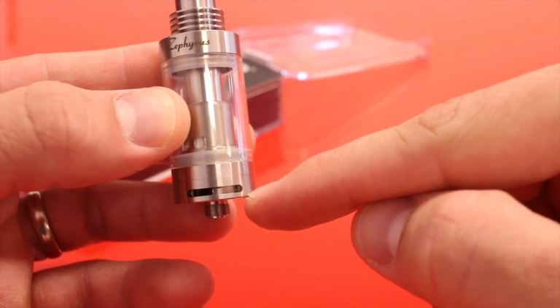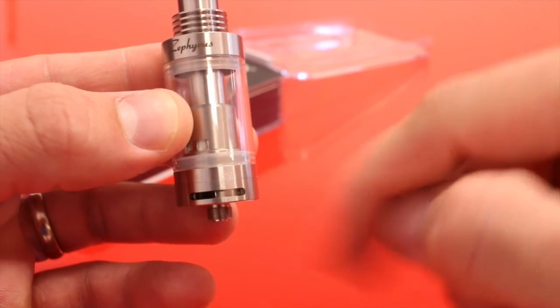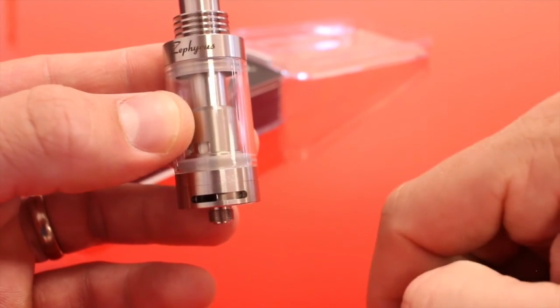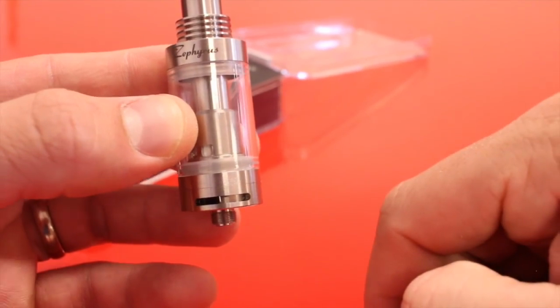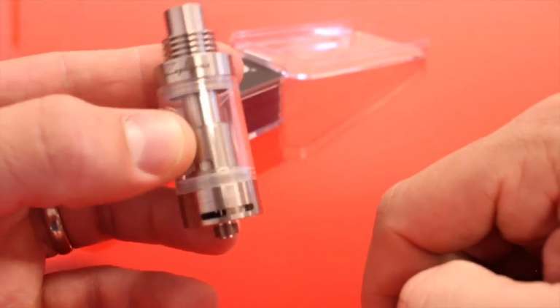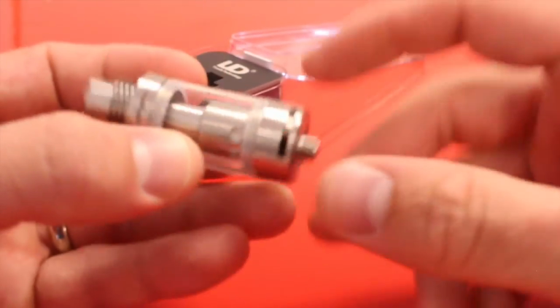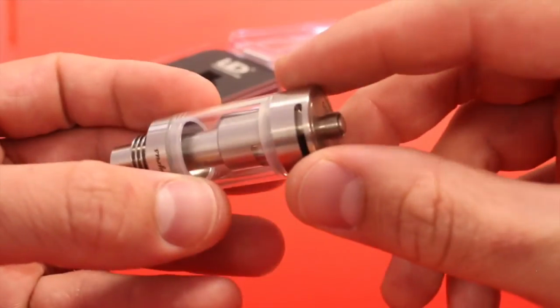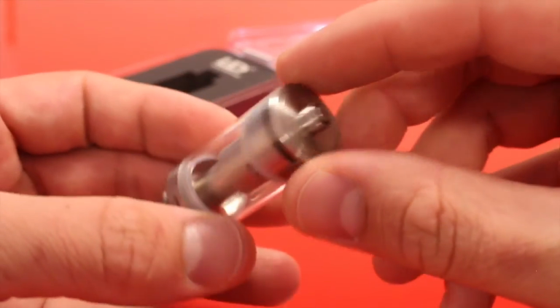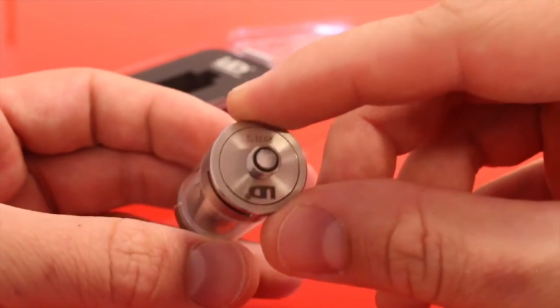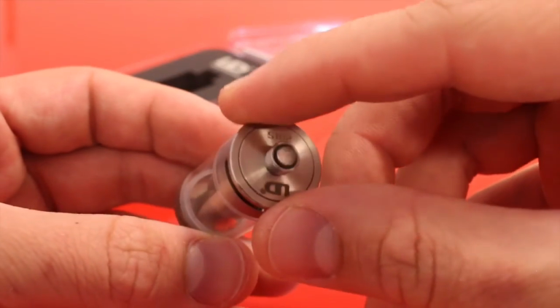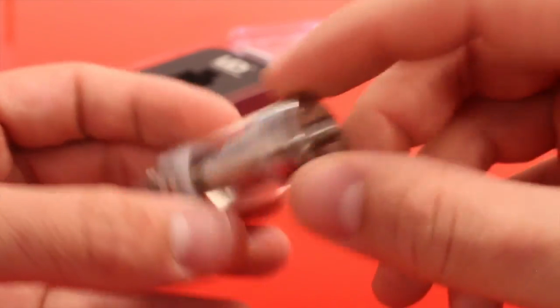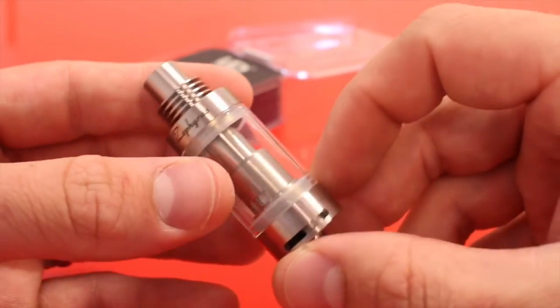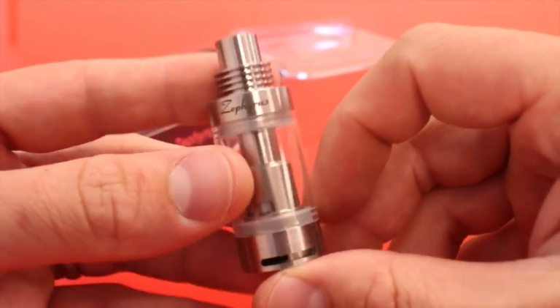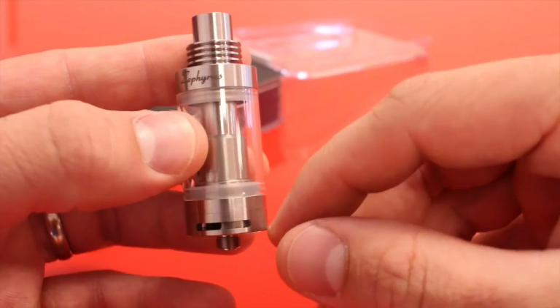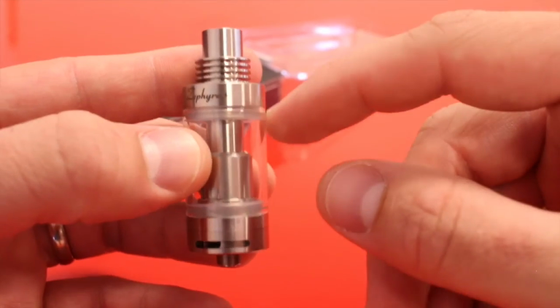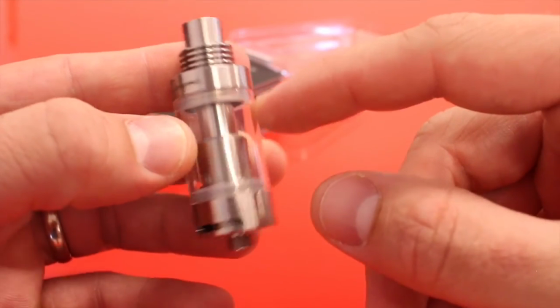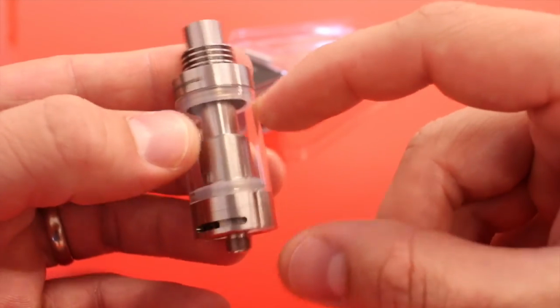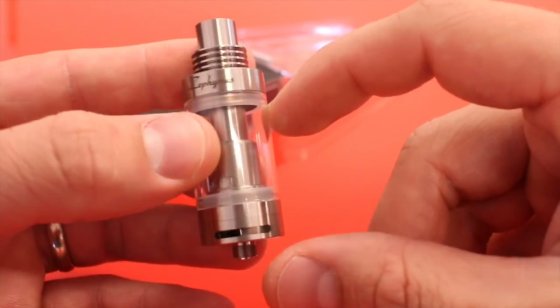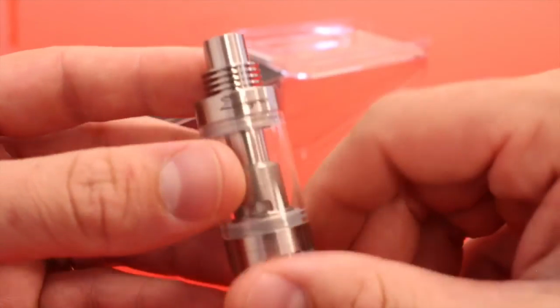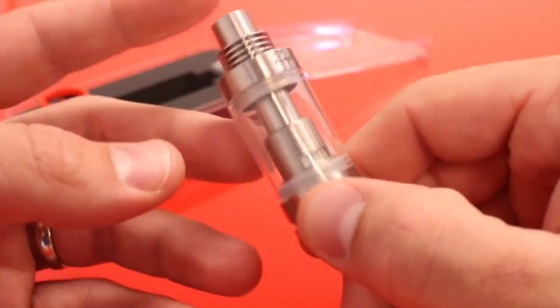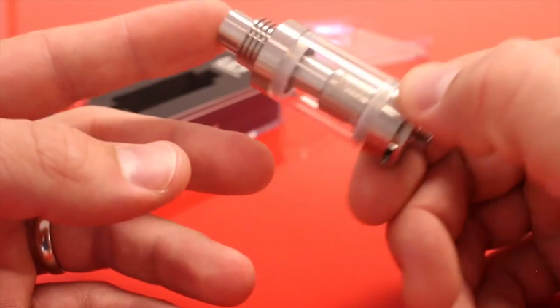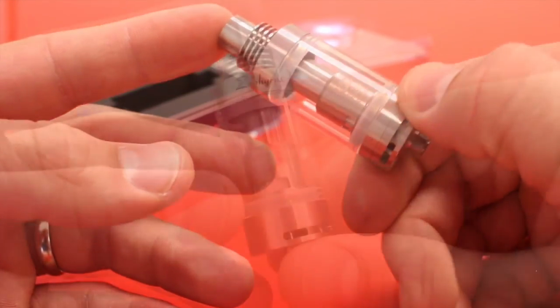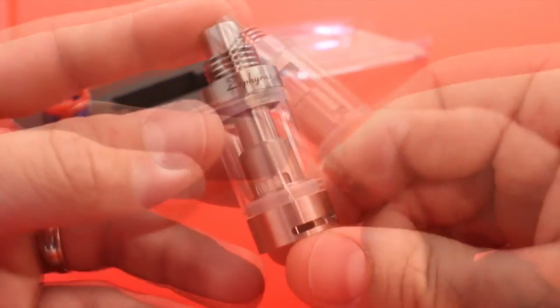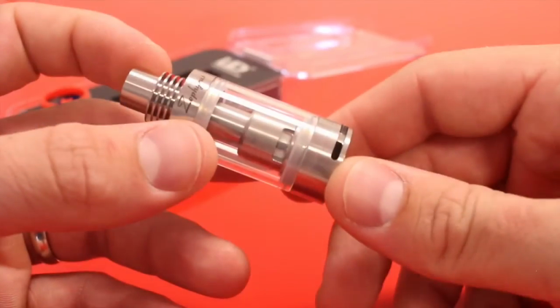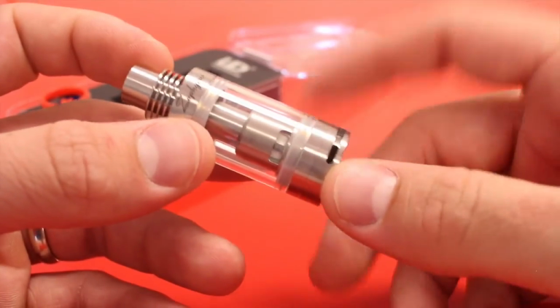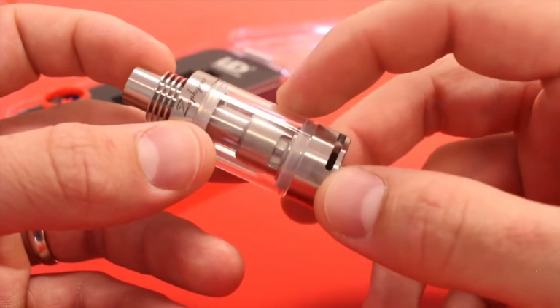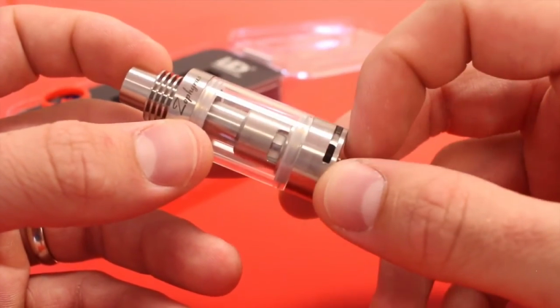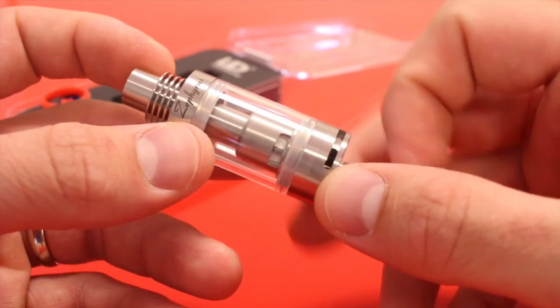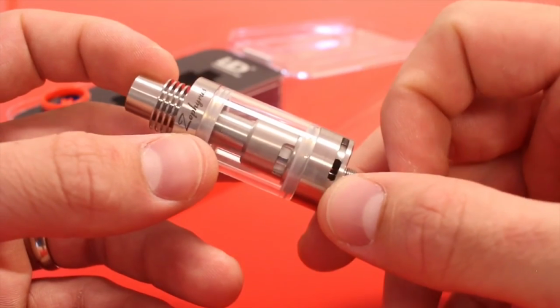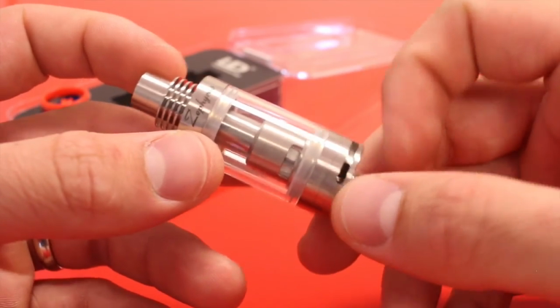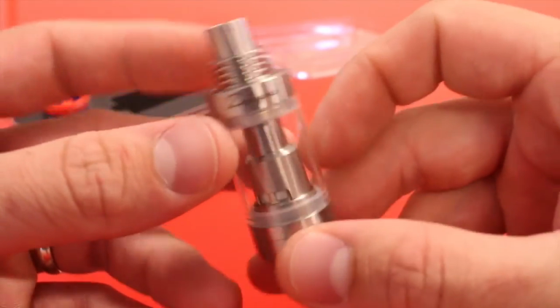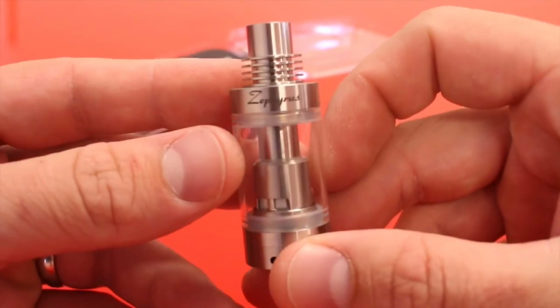The Zephyrus from top to bottom is 45 millimeters, it's 22 millimeters in diameter, and it holds five milliliters of juice, which is just awesome.